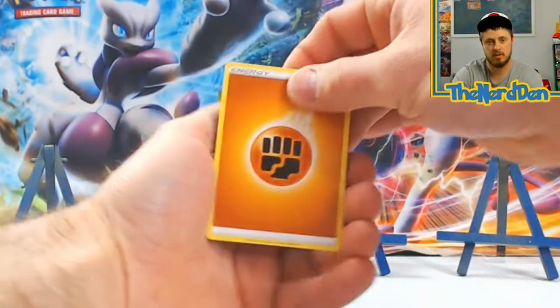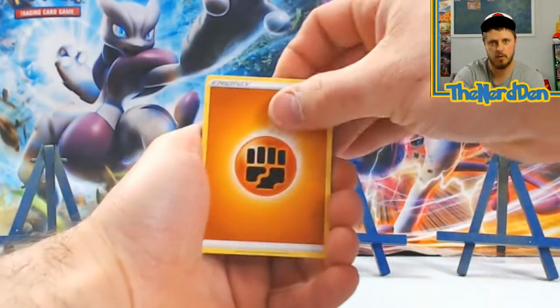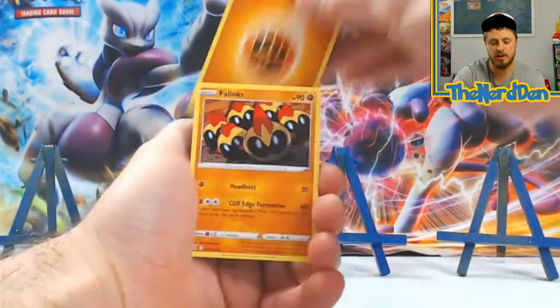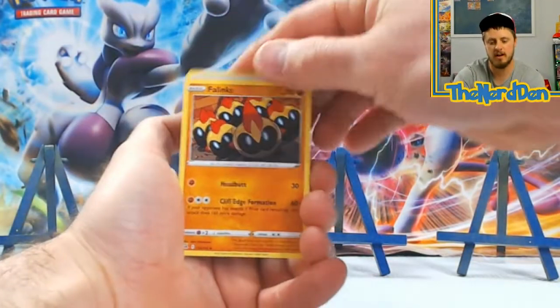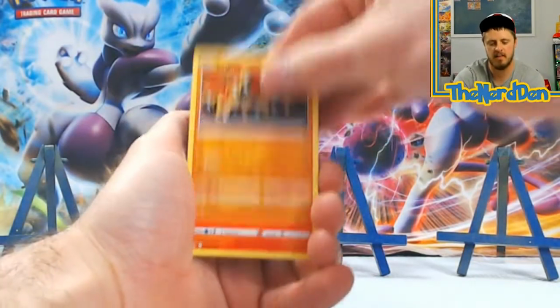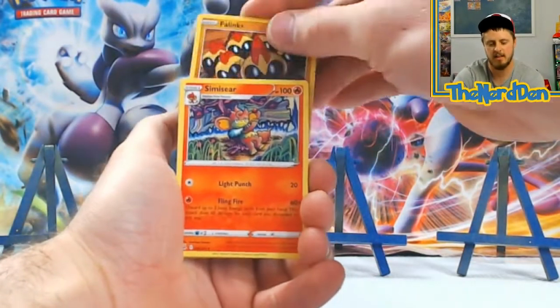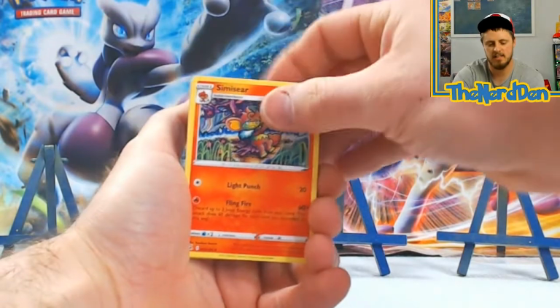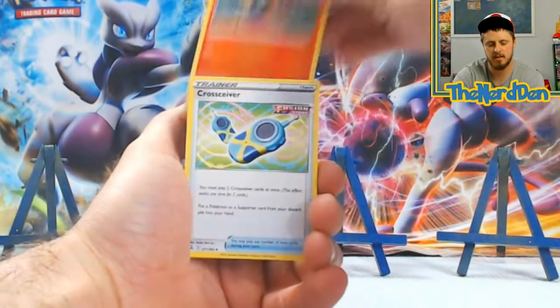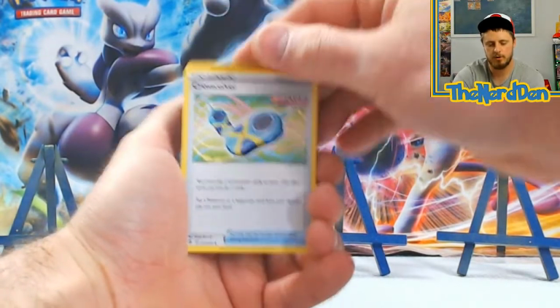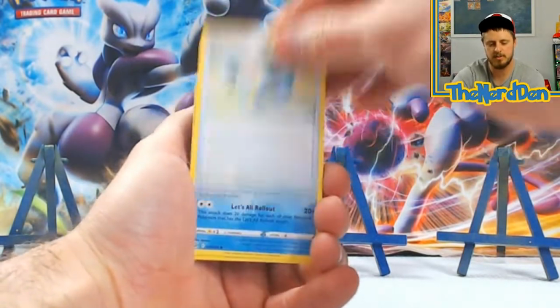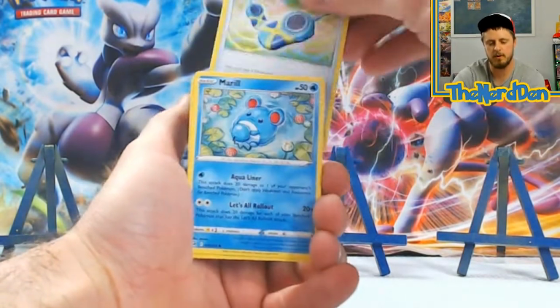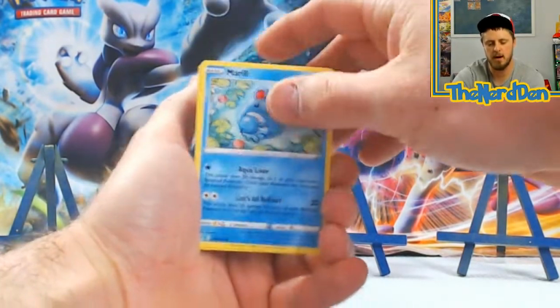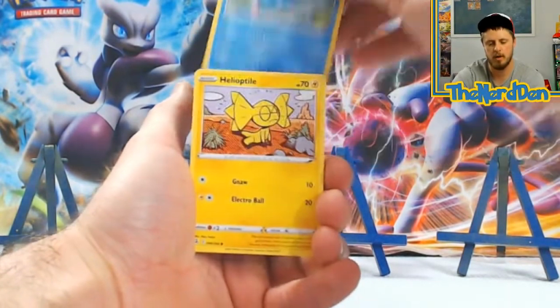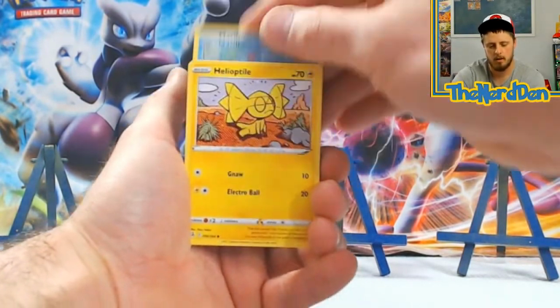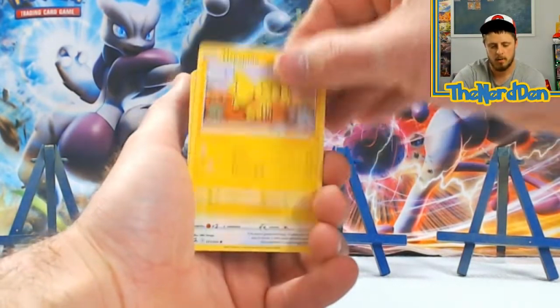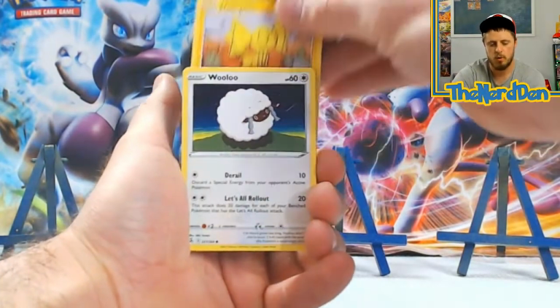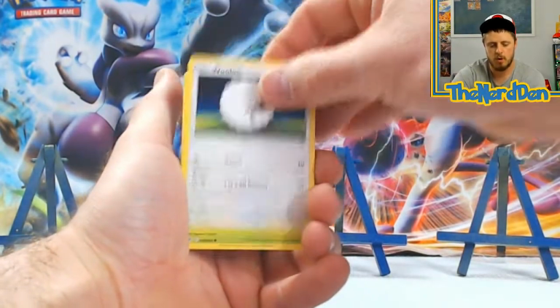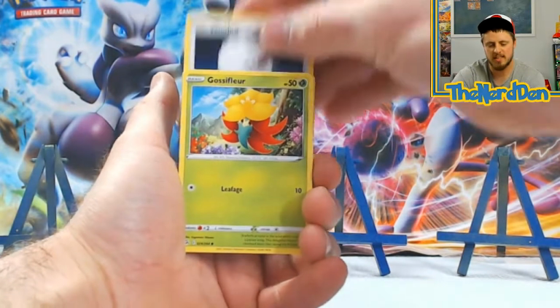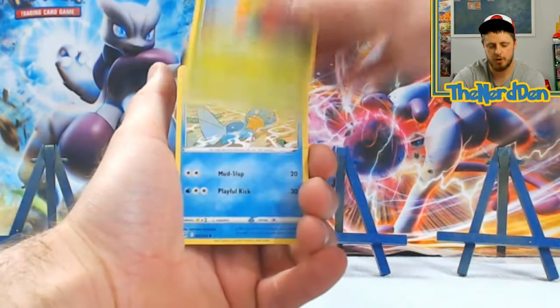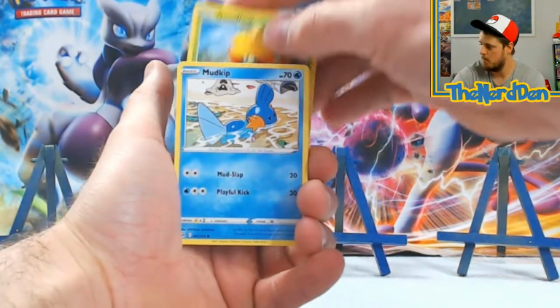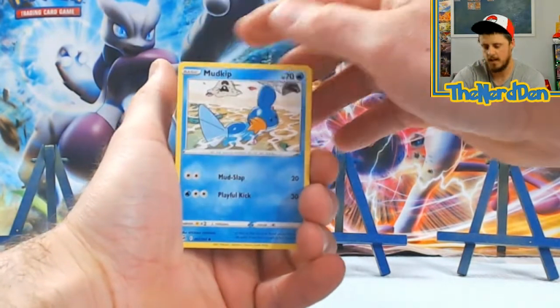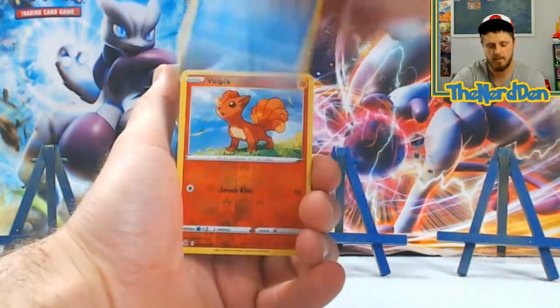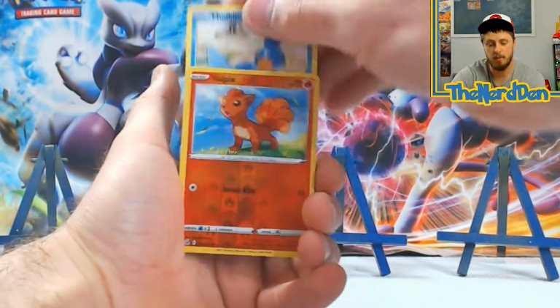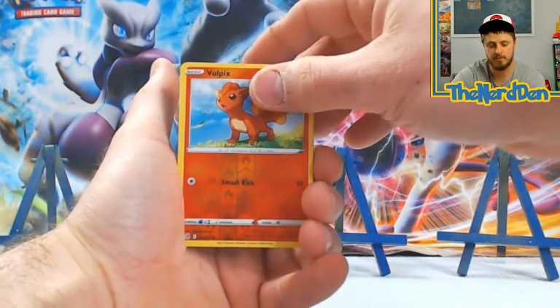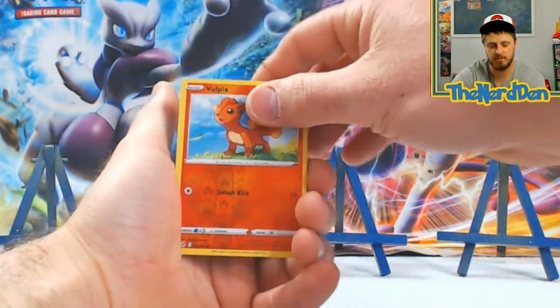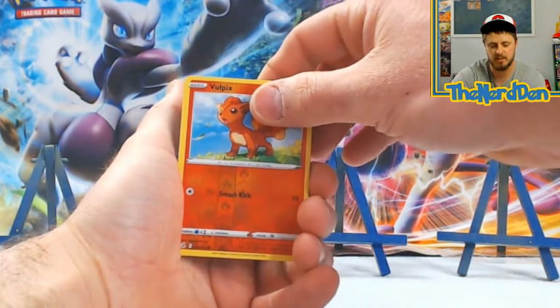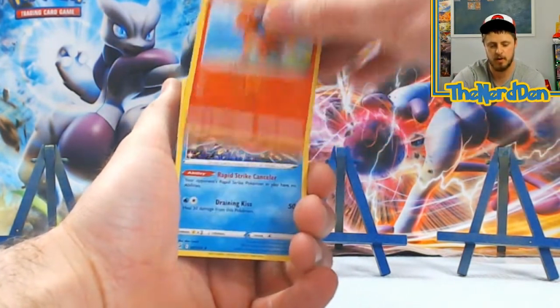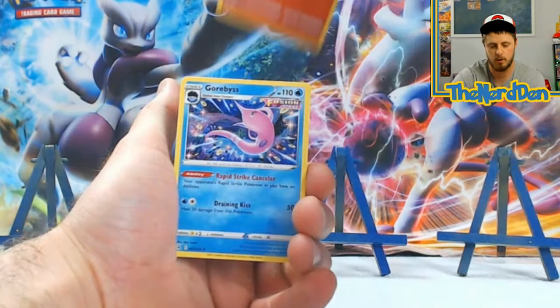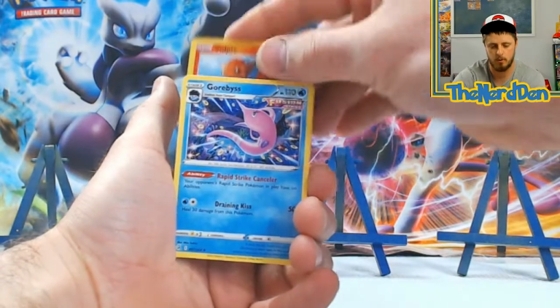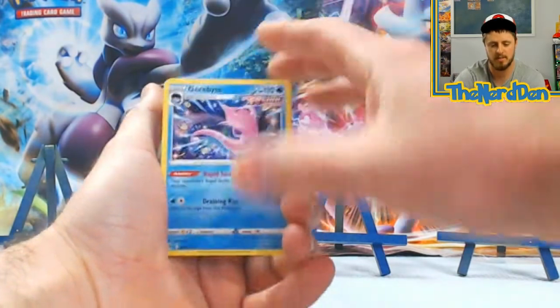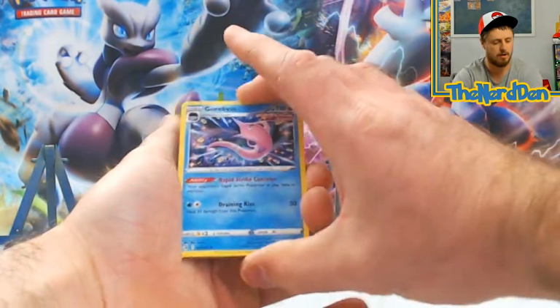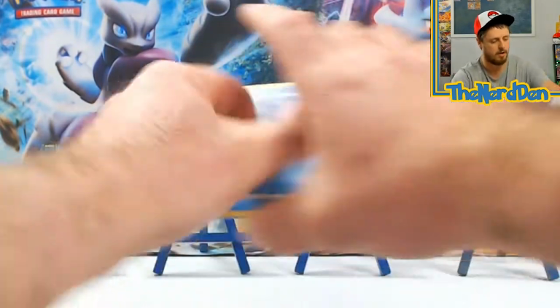Starting with Energy, Phalanx, Simisear, Cross Receiver, Merill. We've got a Wooloo, Gossifleur, Mudkip, Vulpix for the Reverse — into a Gorbis non-holo.